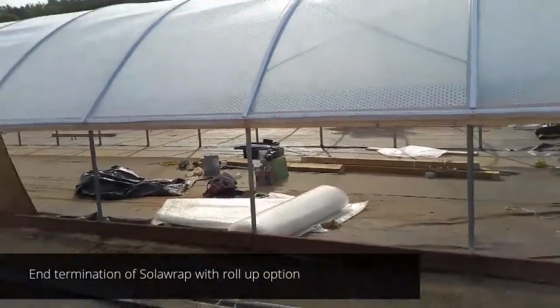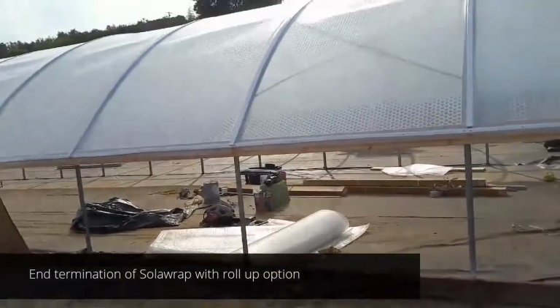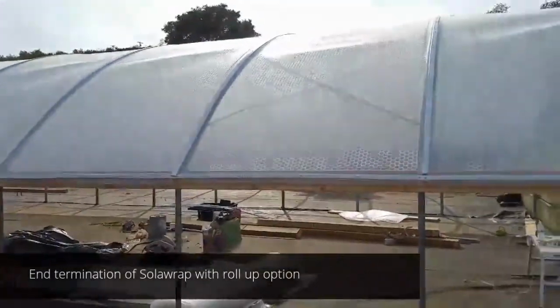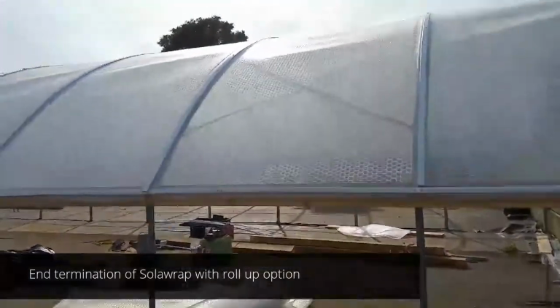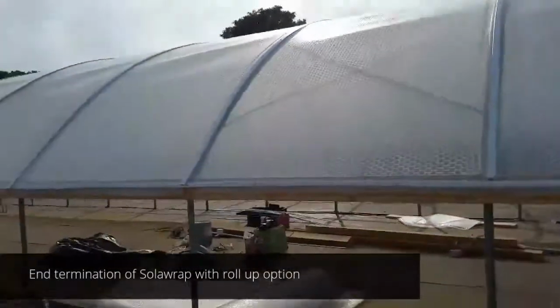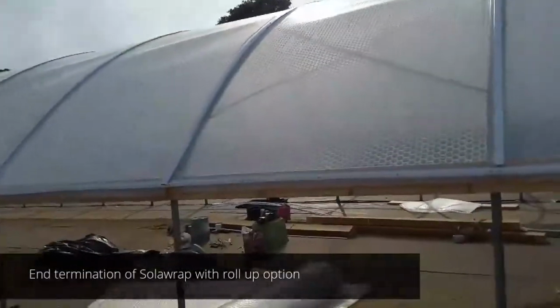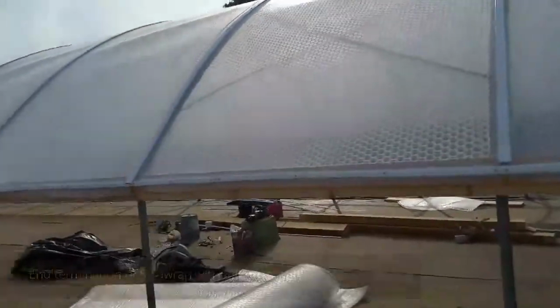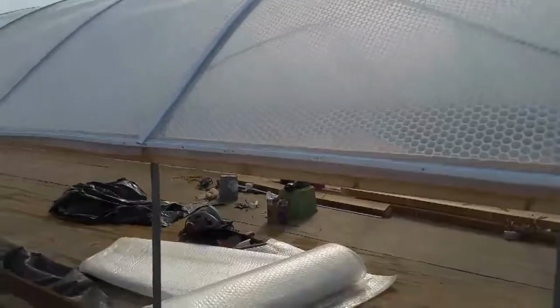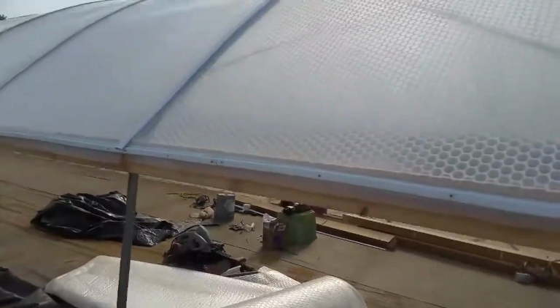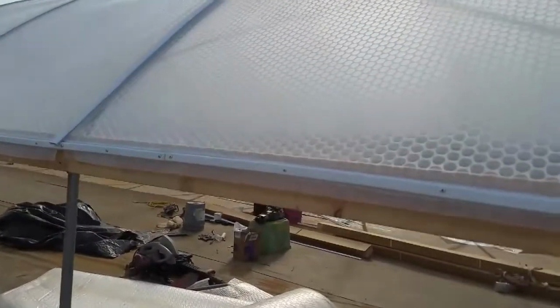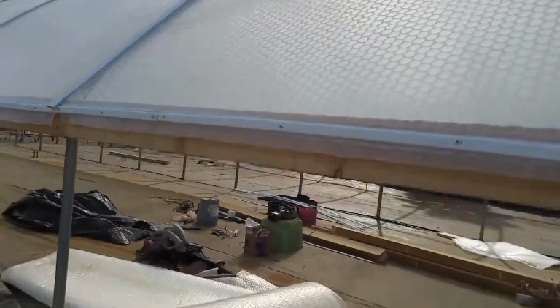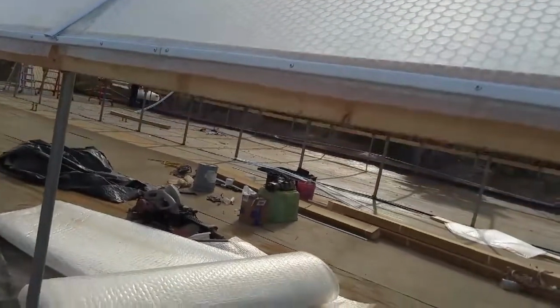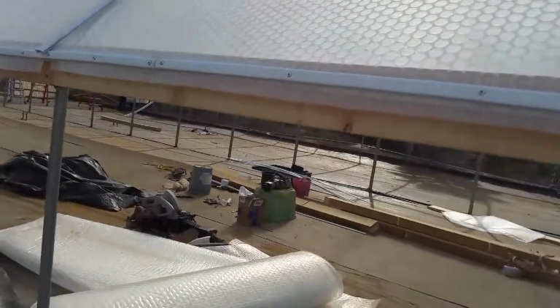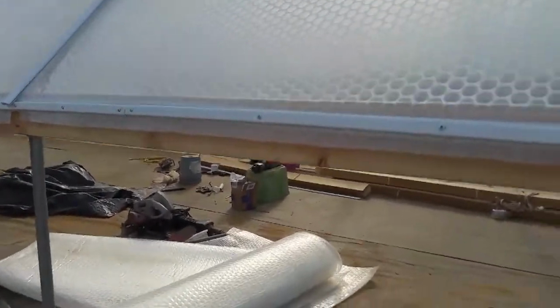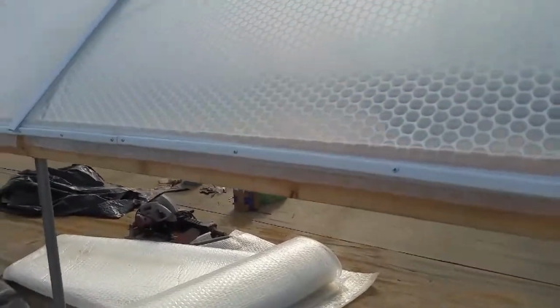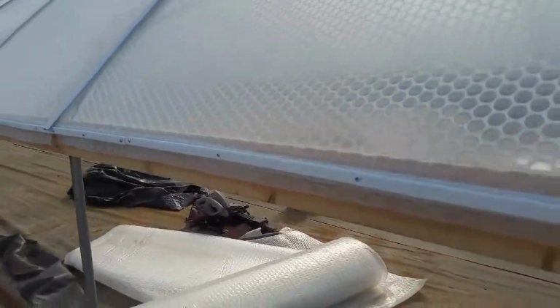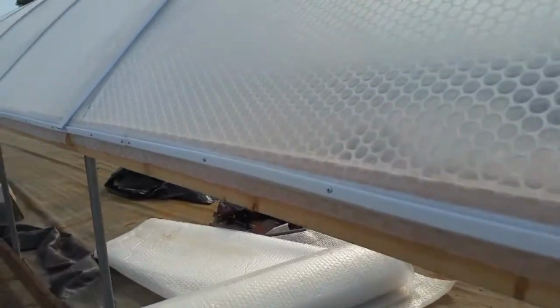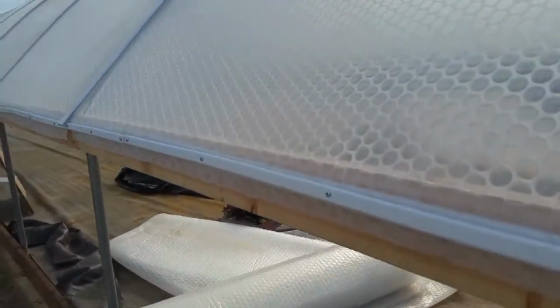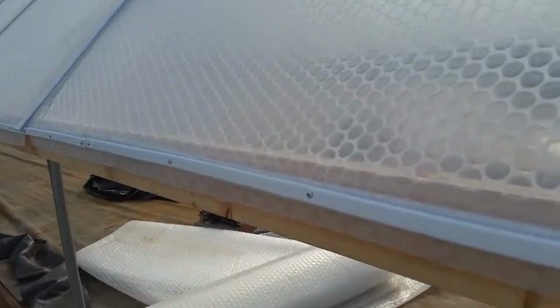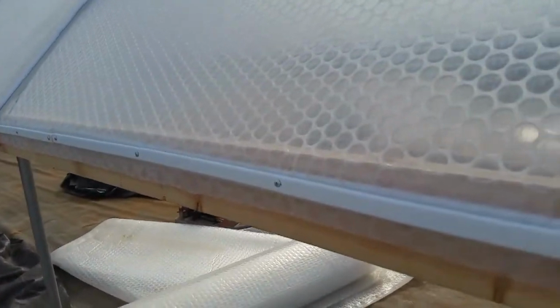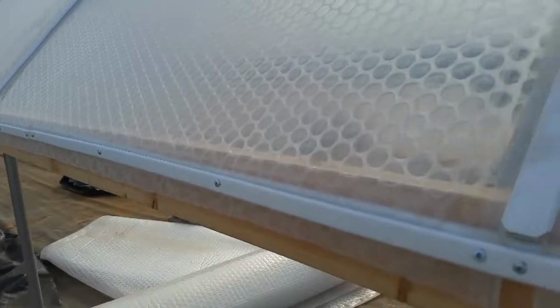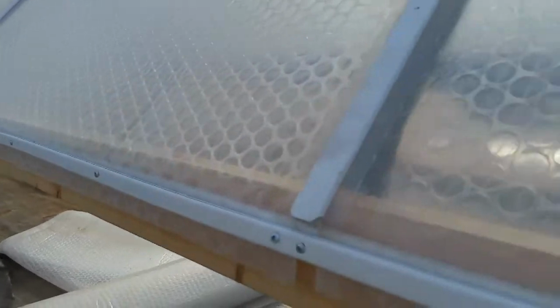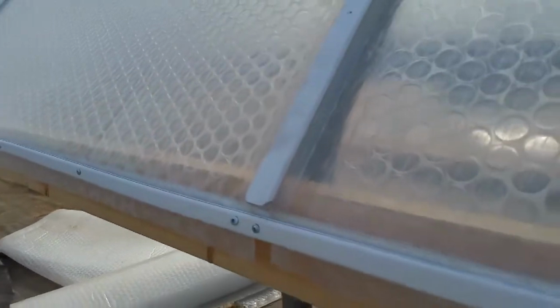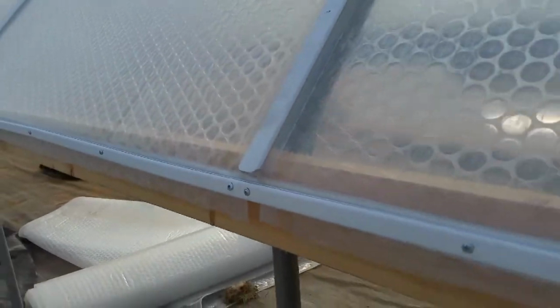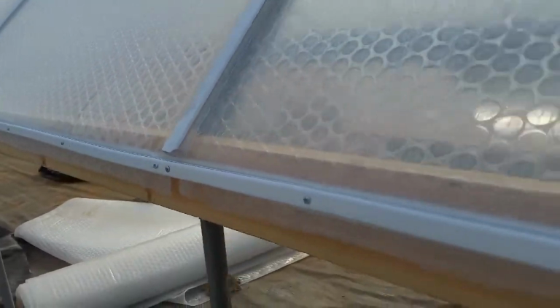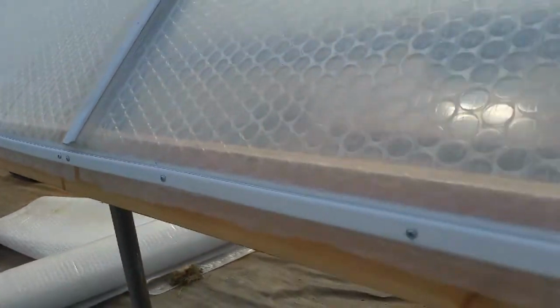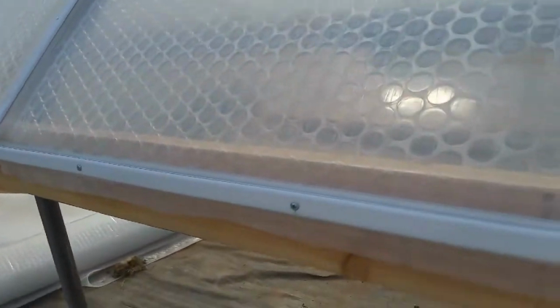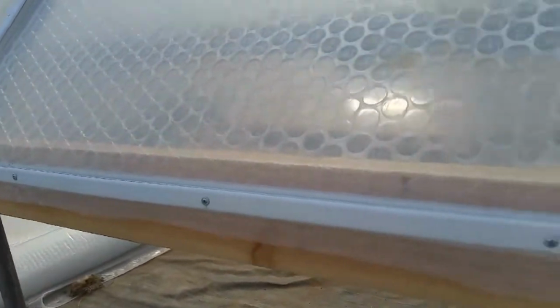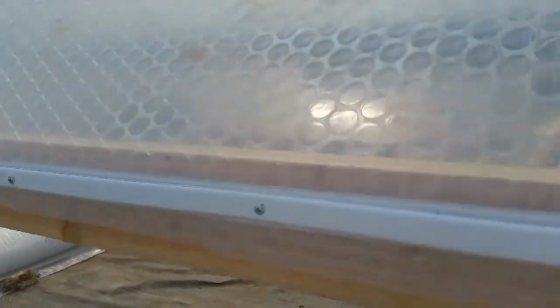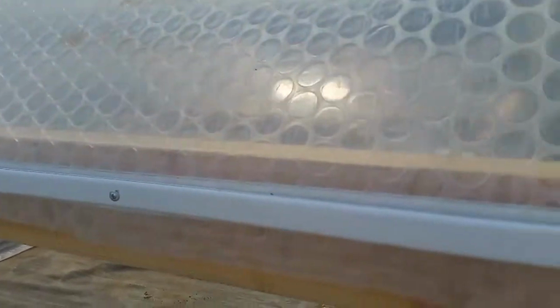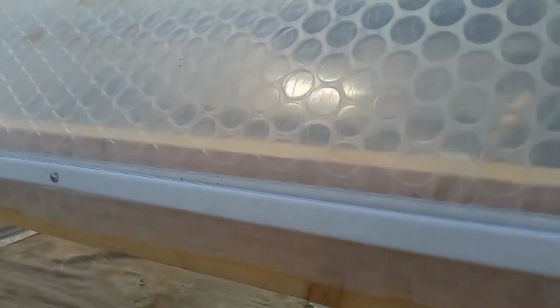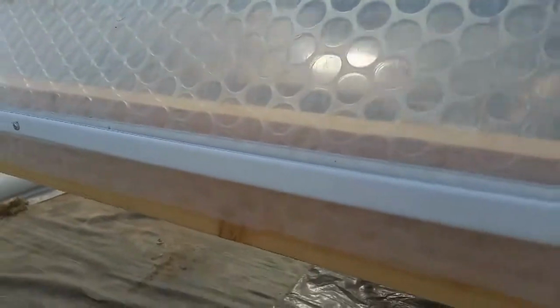Hi, good afternoon. We're doing an install here at Aqualand Farms in San Diego. I just wanted to show you the initial setup for an end termination along with a future roll-up window and roll-up side.